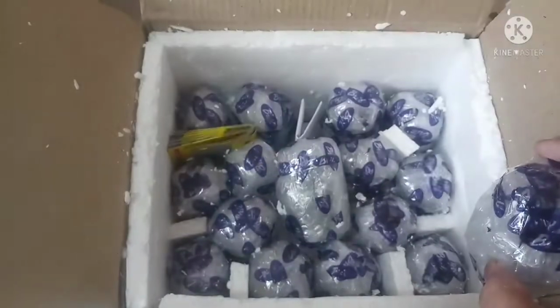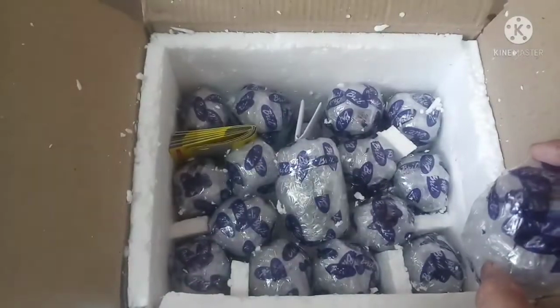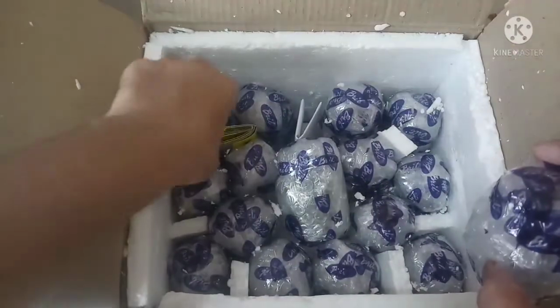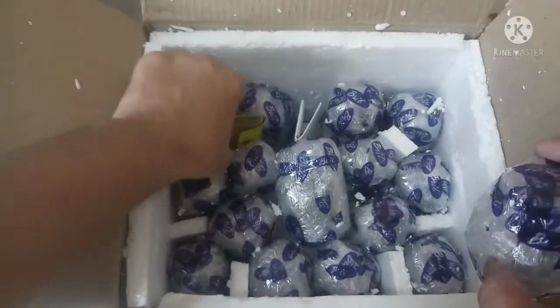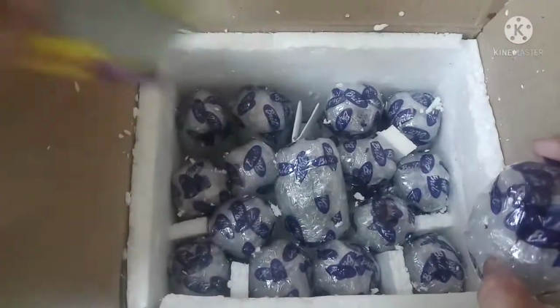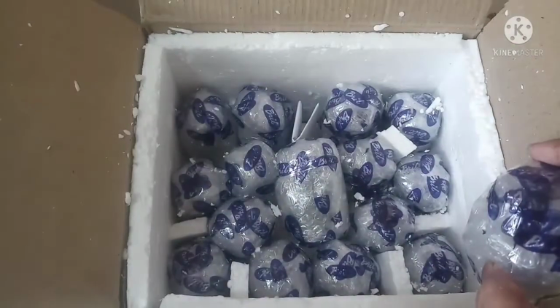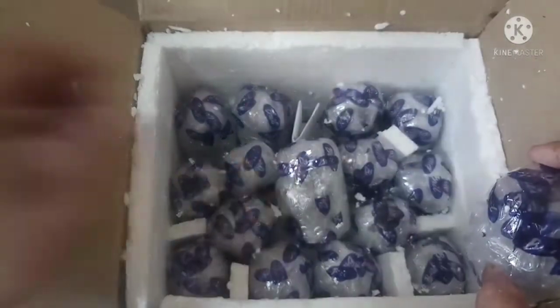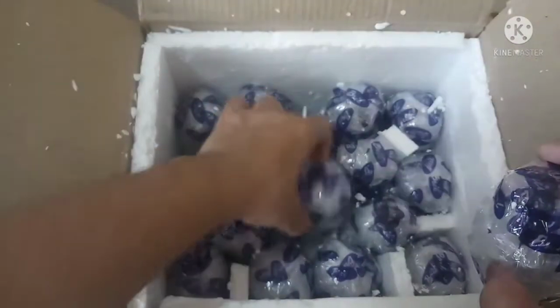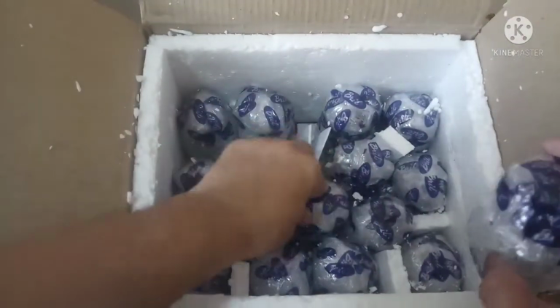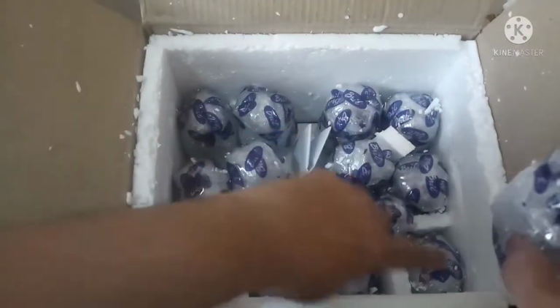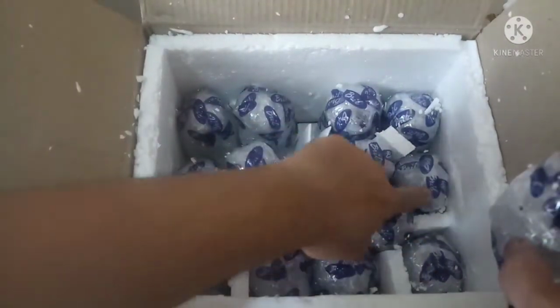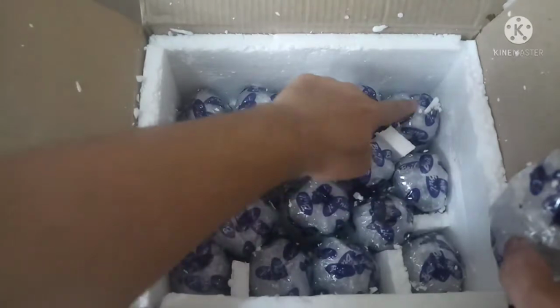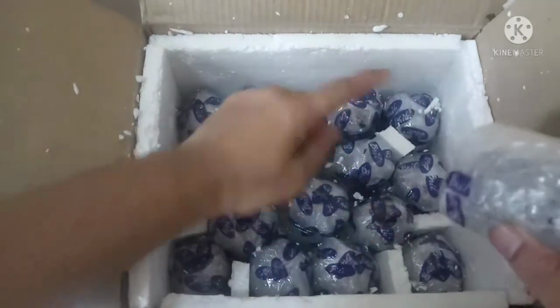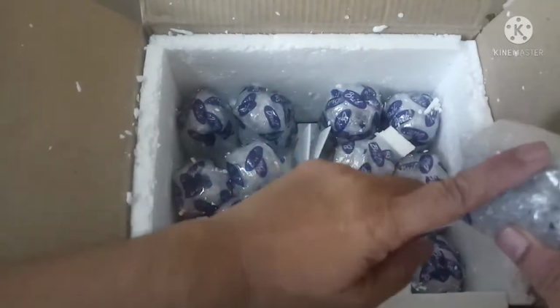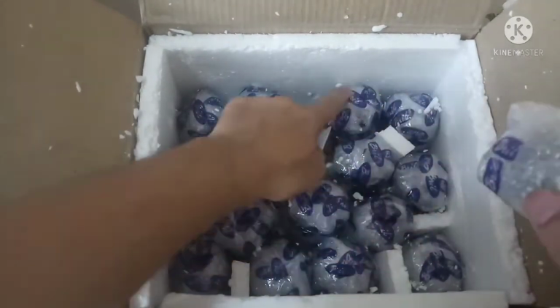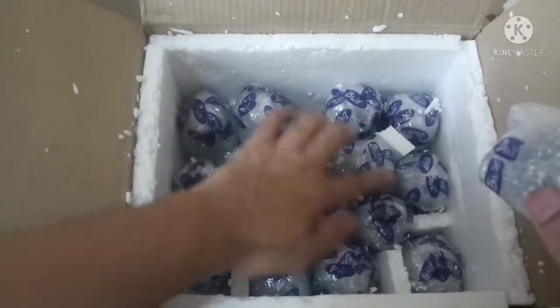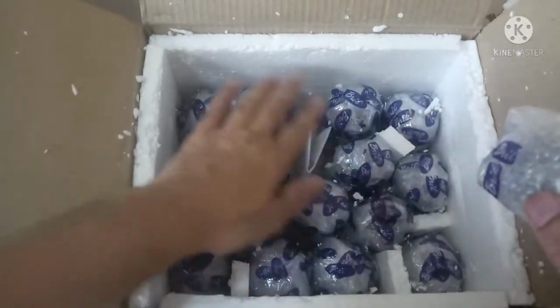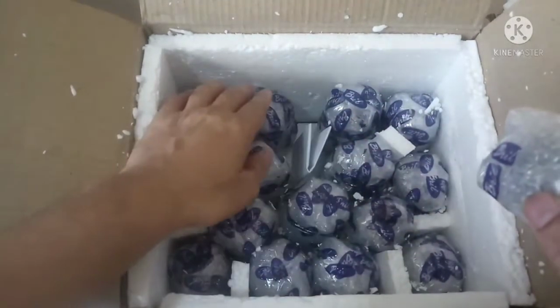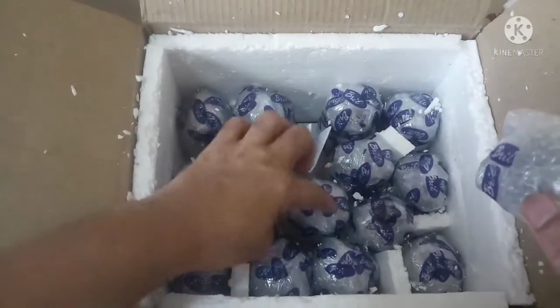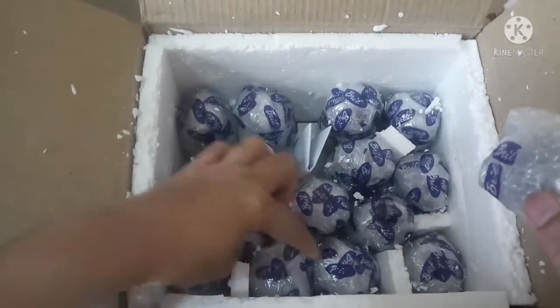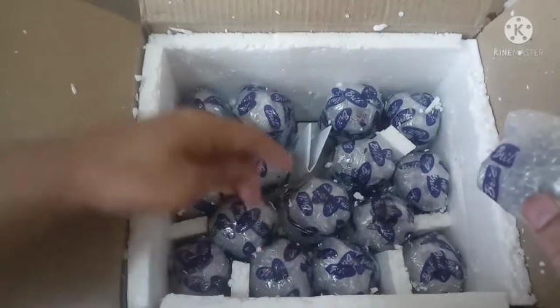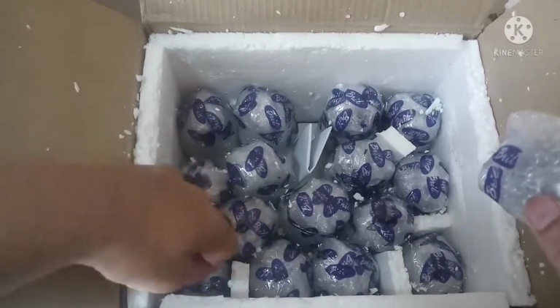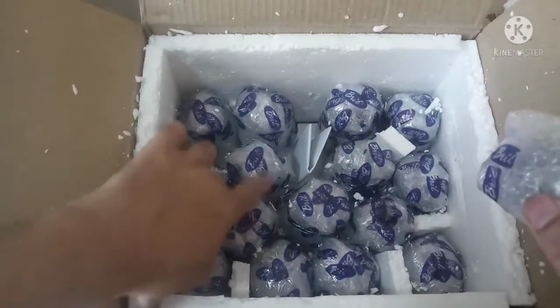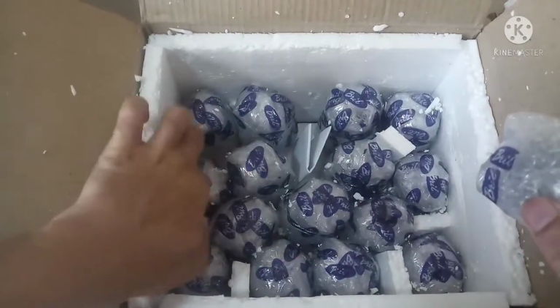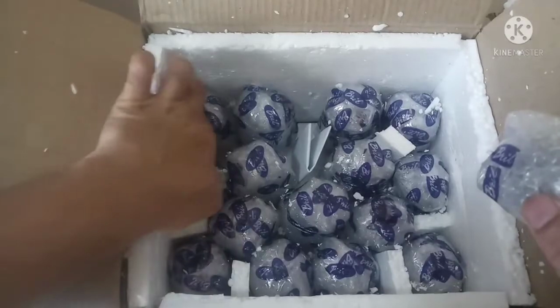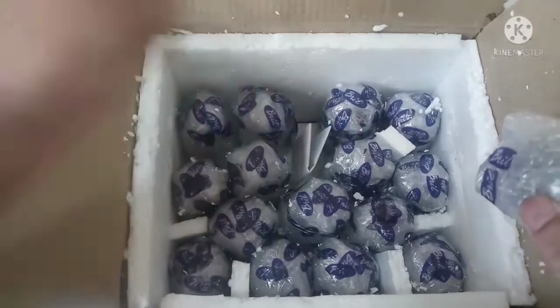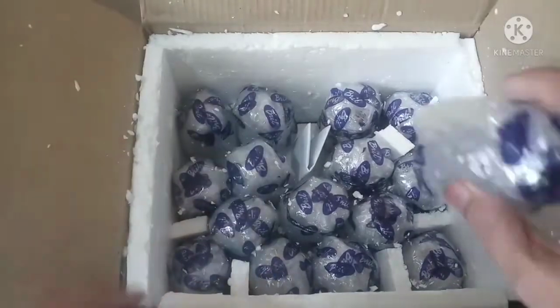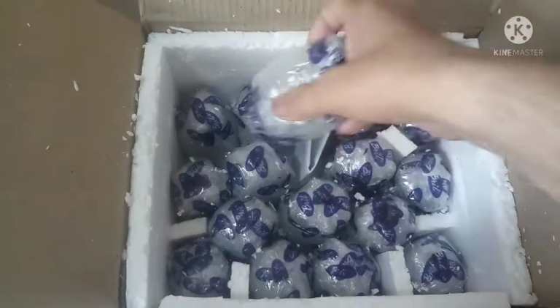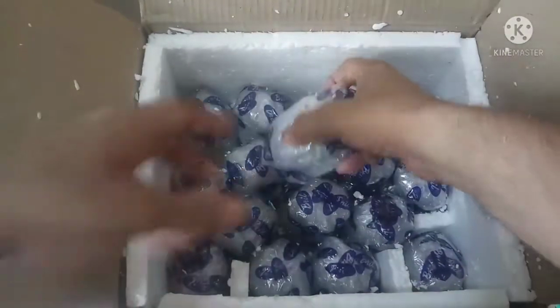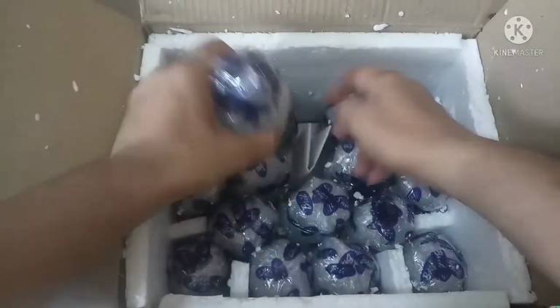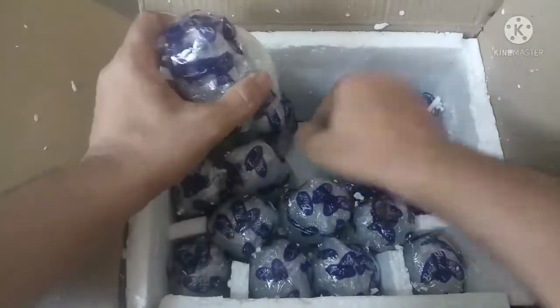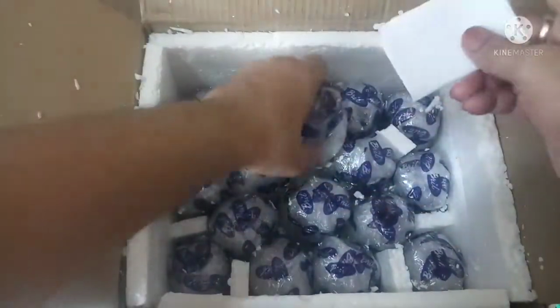These are the packs. Let's see the bottles — one, two, three, four, five, six, seven, eight, nine, ten, eleven, twelve, thirteen, fourteen, fifteen, sixteen. Yes, sixteen ink bottles.